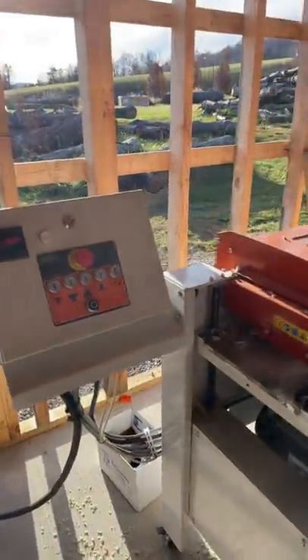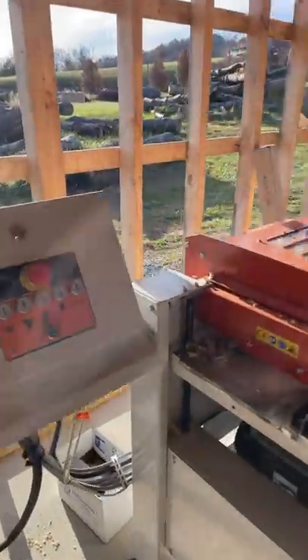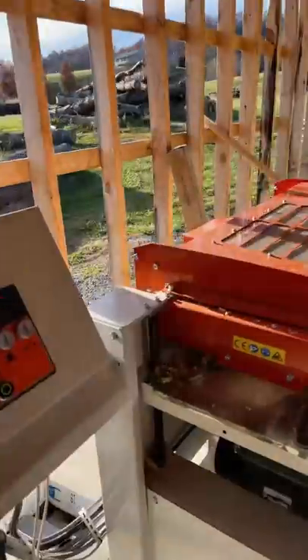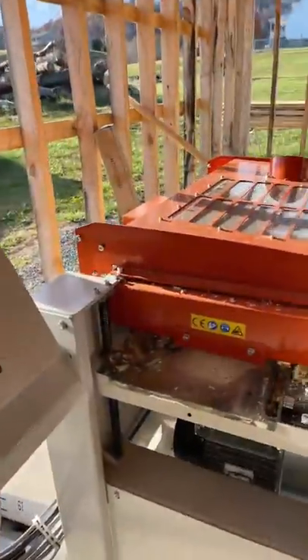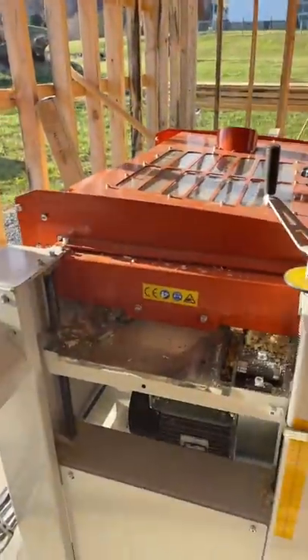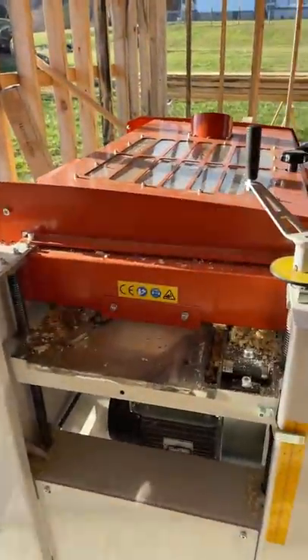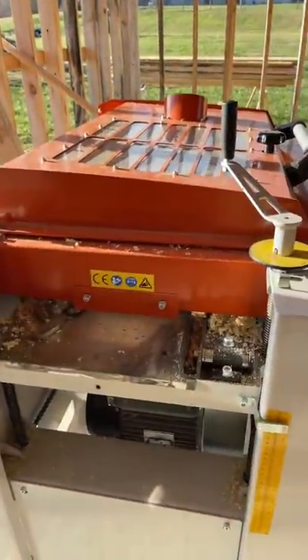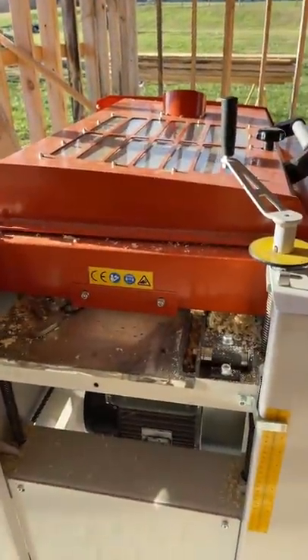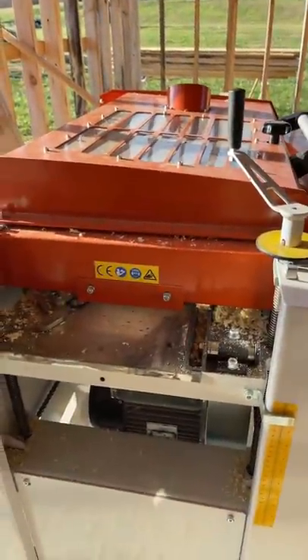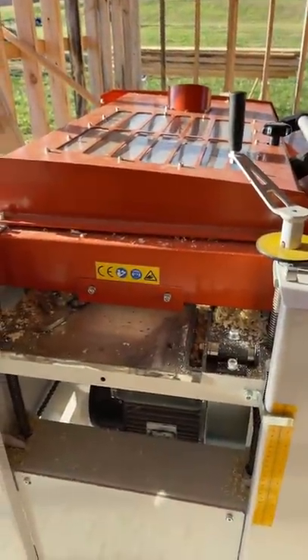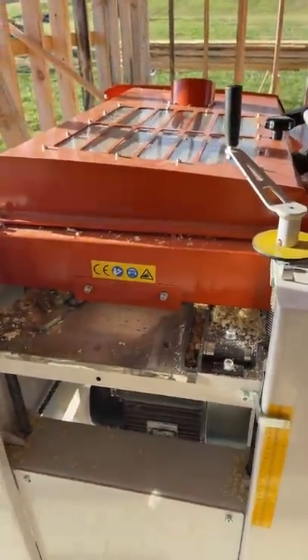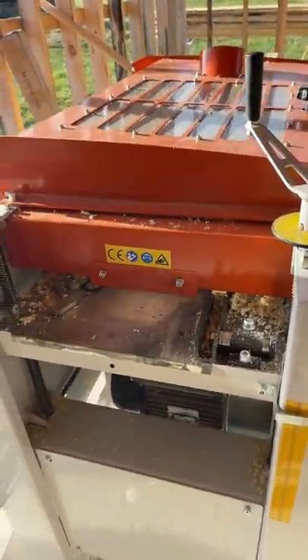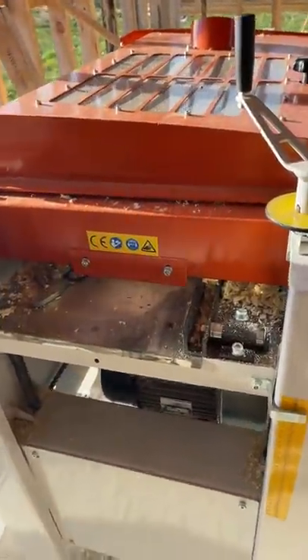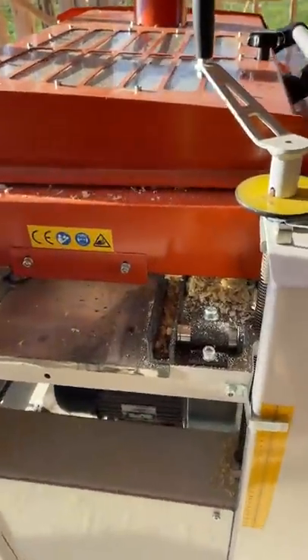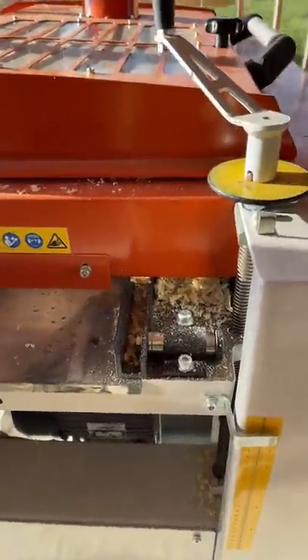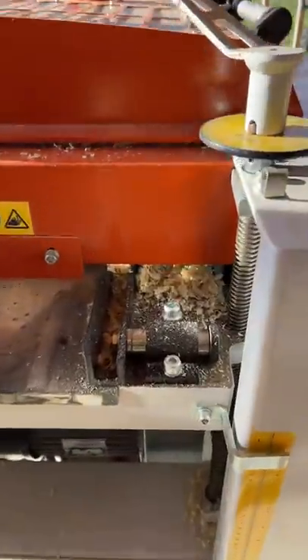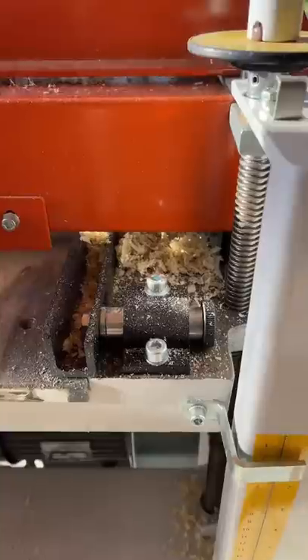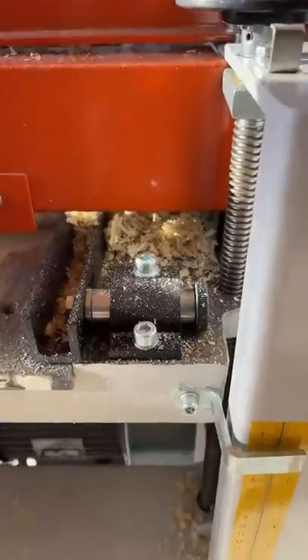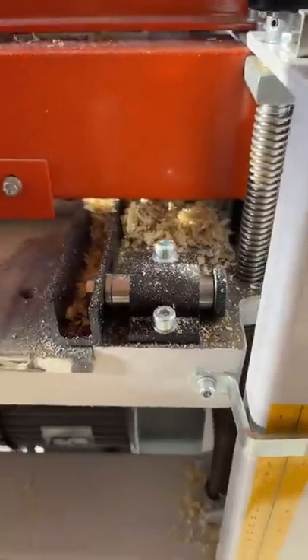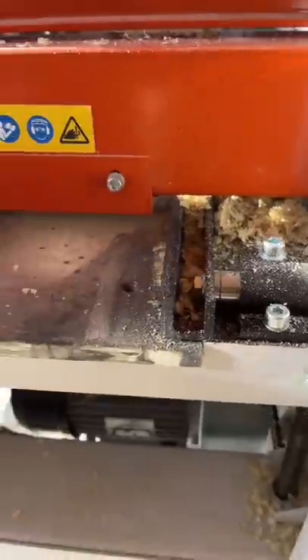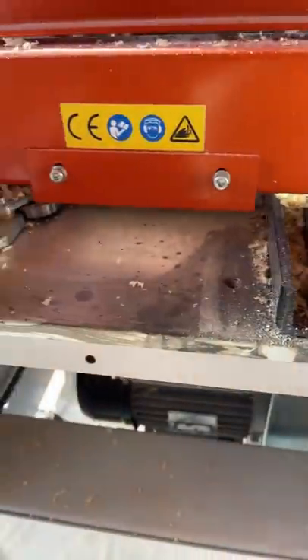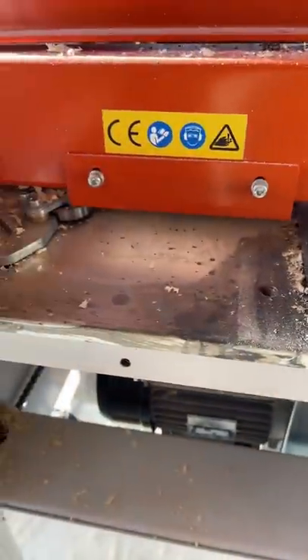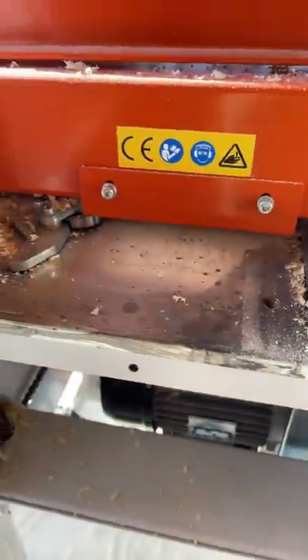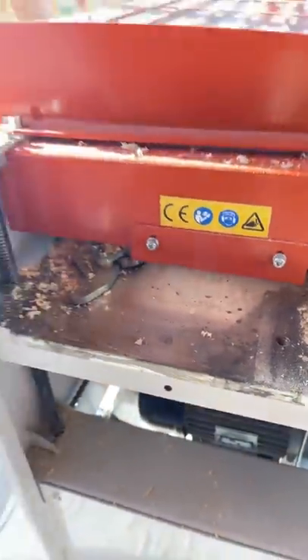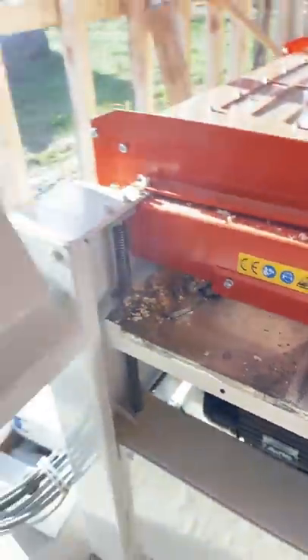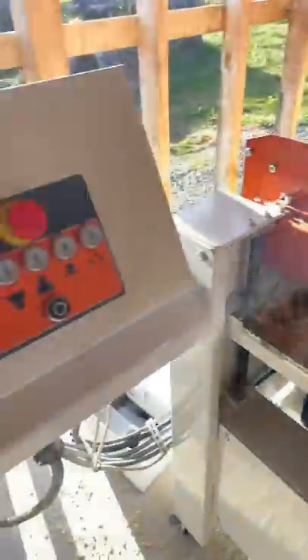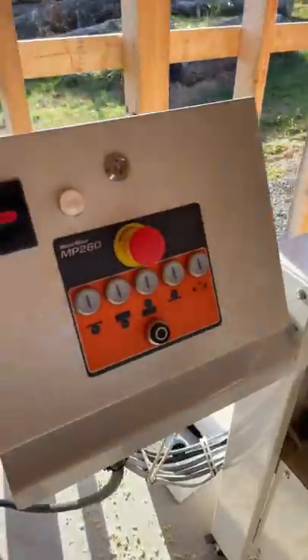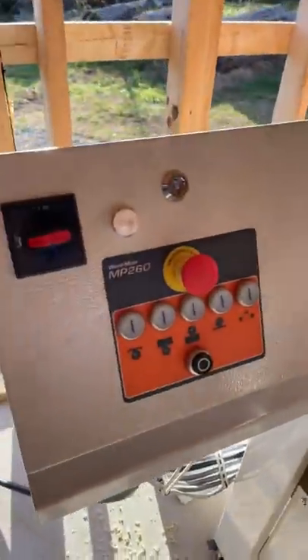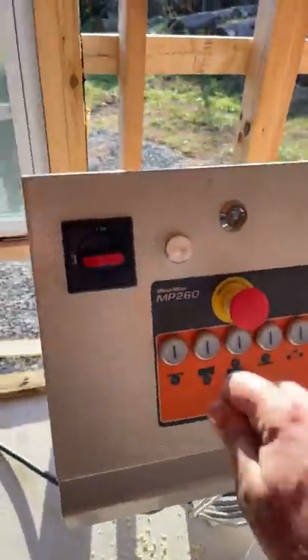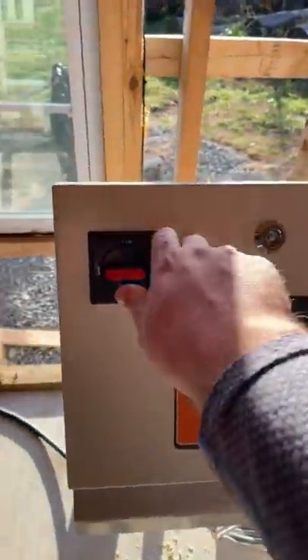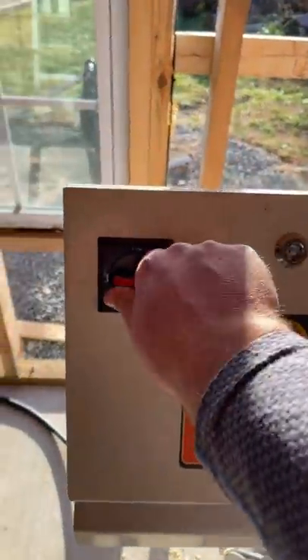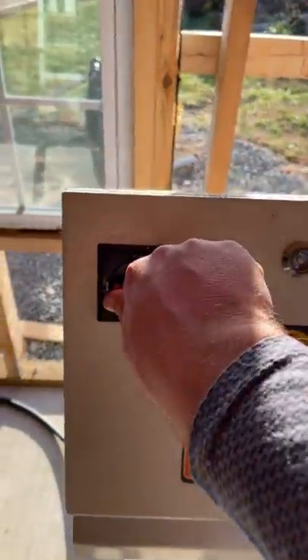I ran my first piece of lumber through it just a minute ago, and as you can tell, I don't have the dust collection hooked up yet. Check it out — it is on and running.